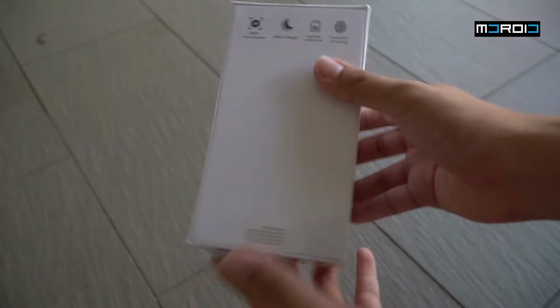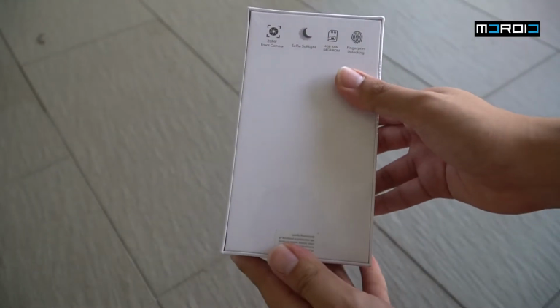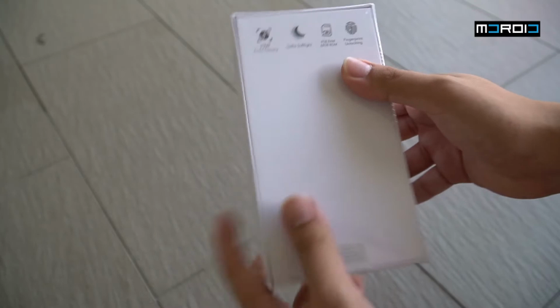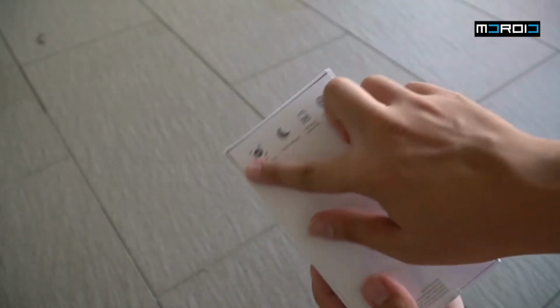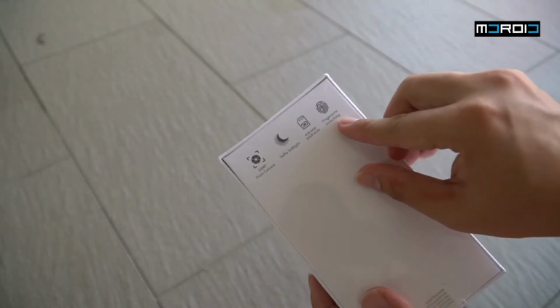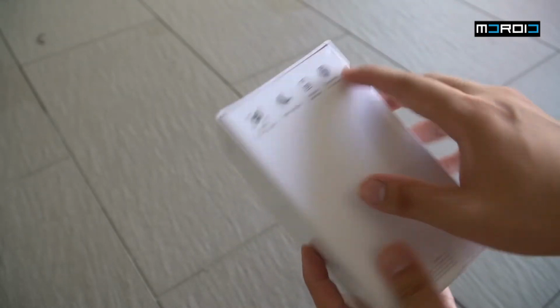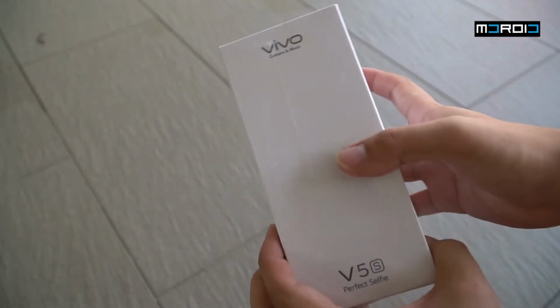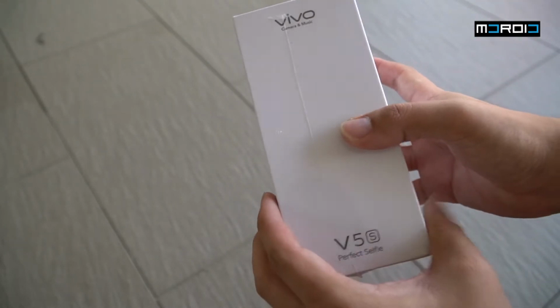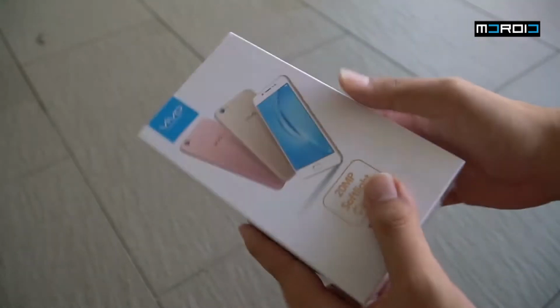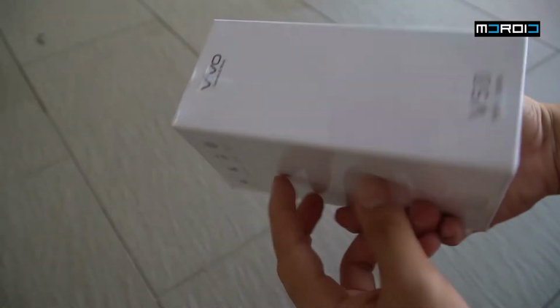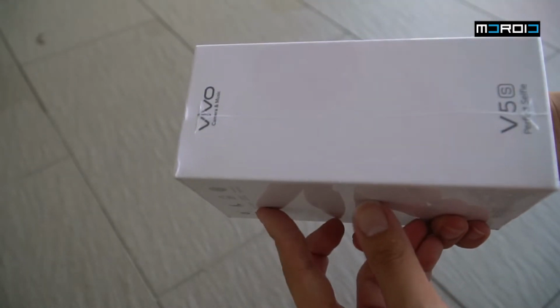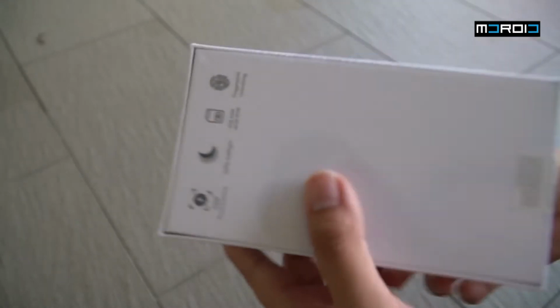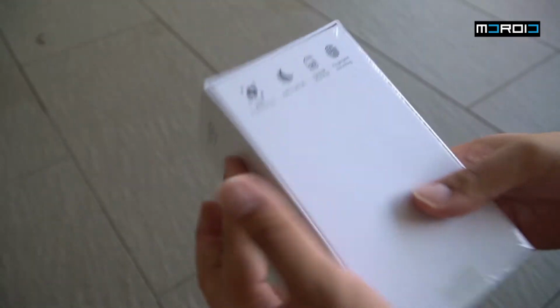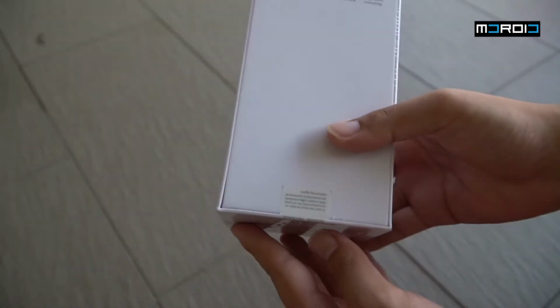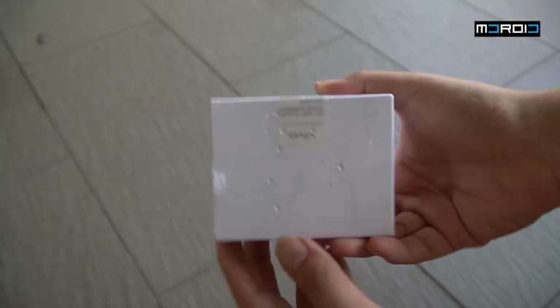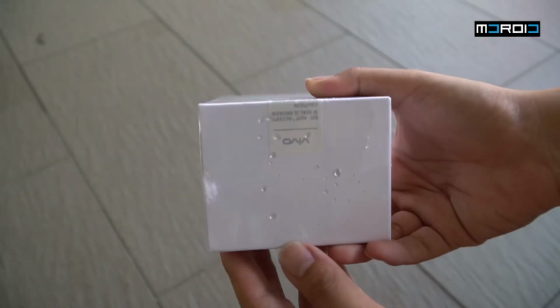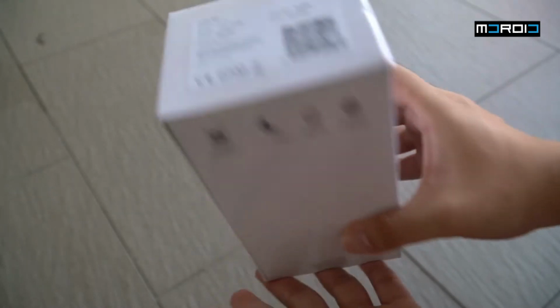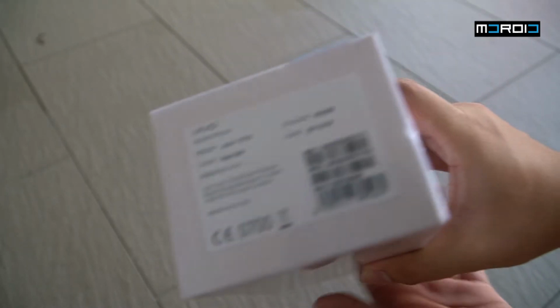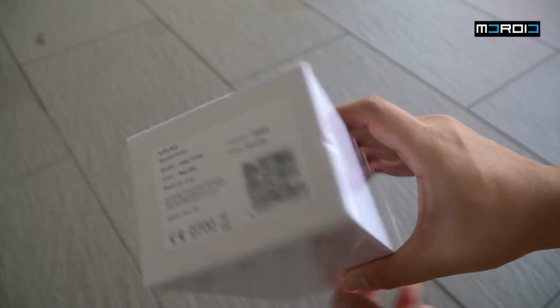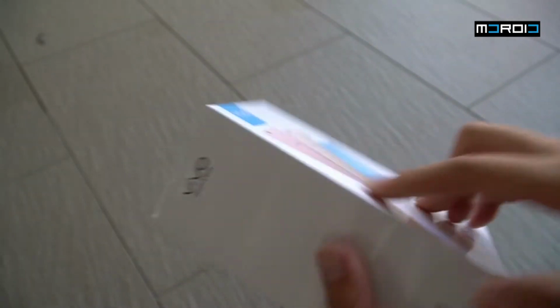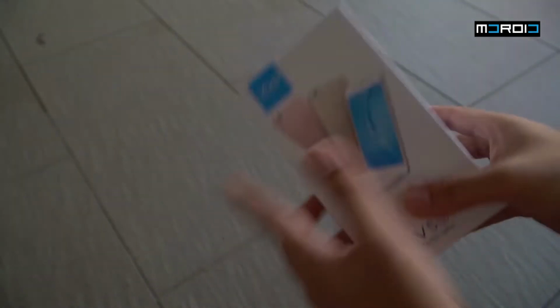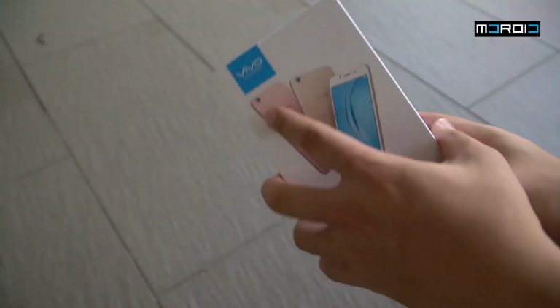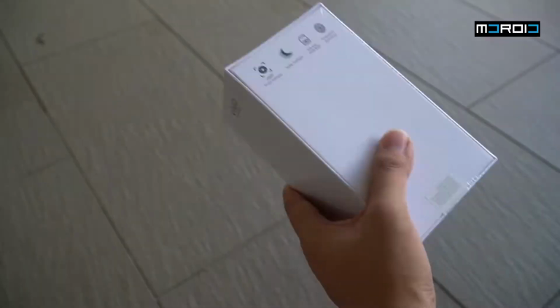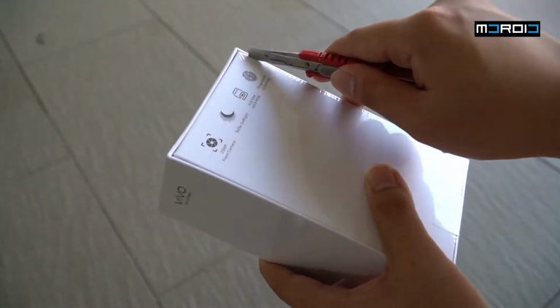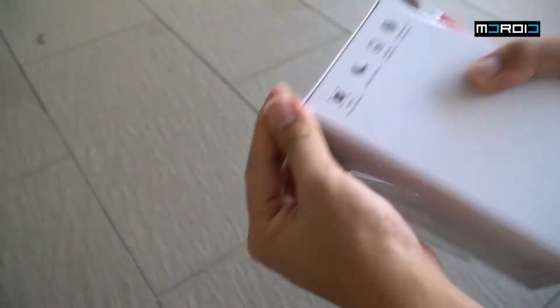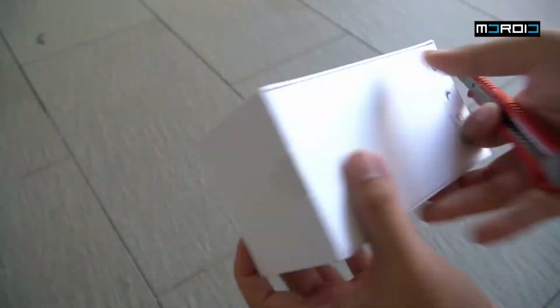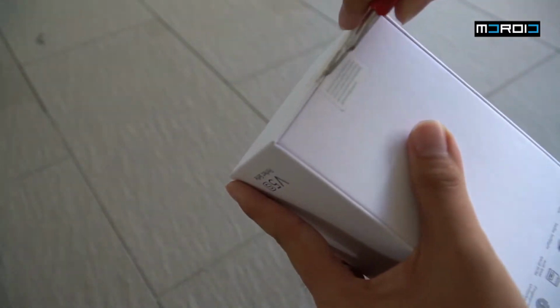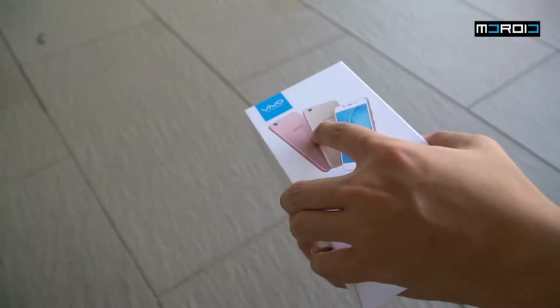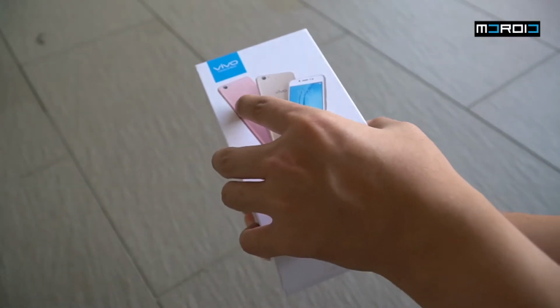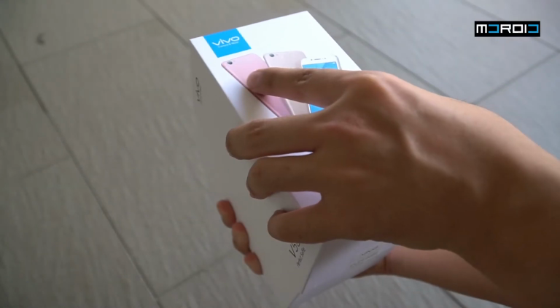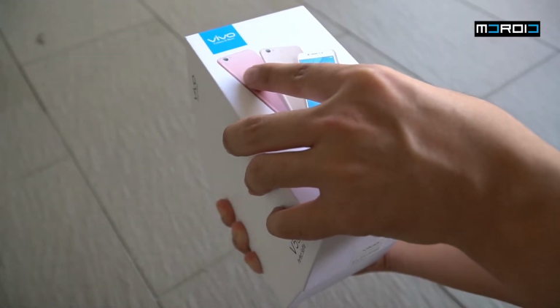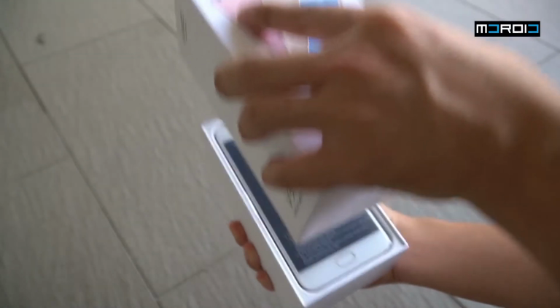Taking a look at the box itself, it's a very familiar Vivo design box. We have the image of the phone at the front, a little bit of specs on the back, and a bit on top. The rest of the box is rather plain.